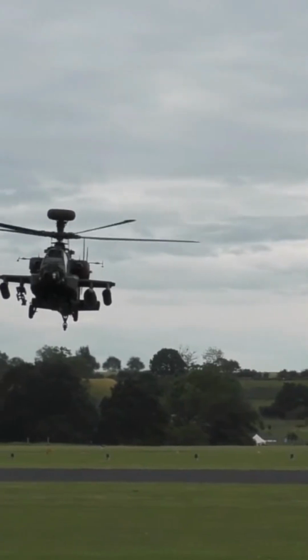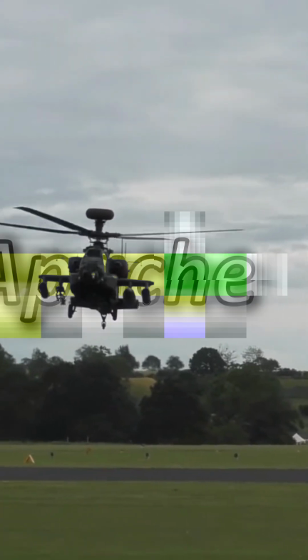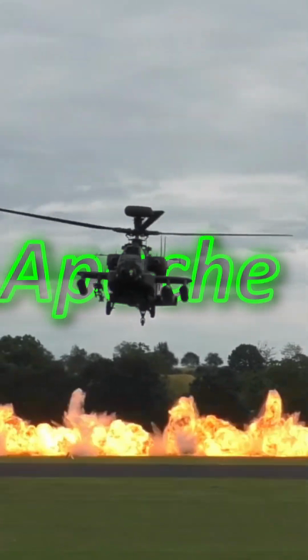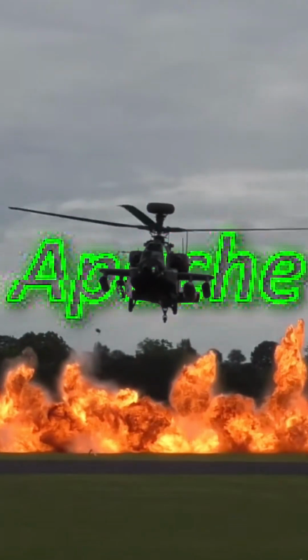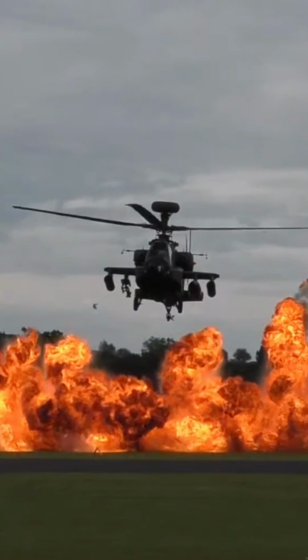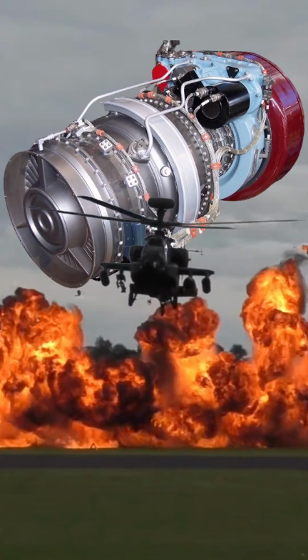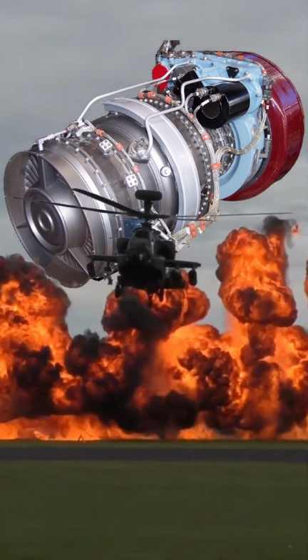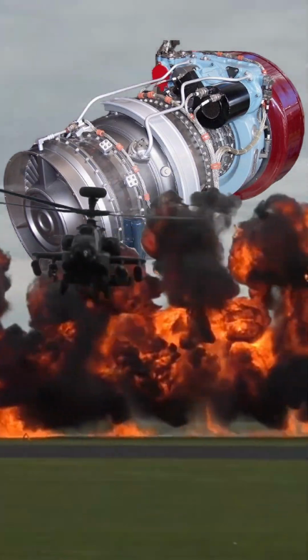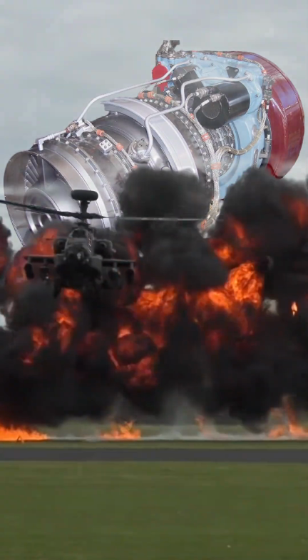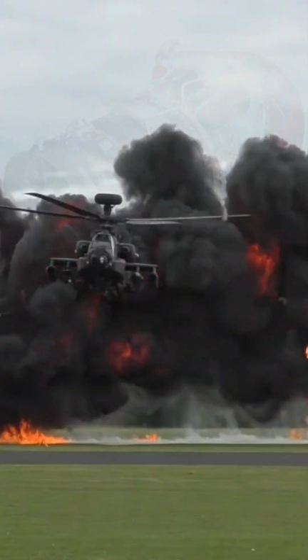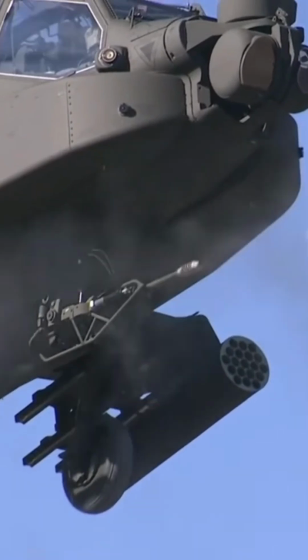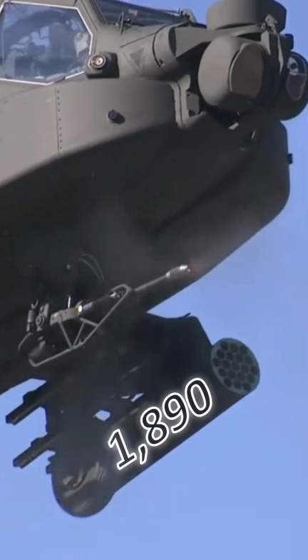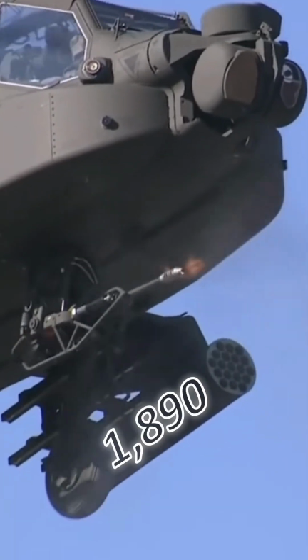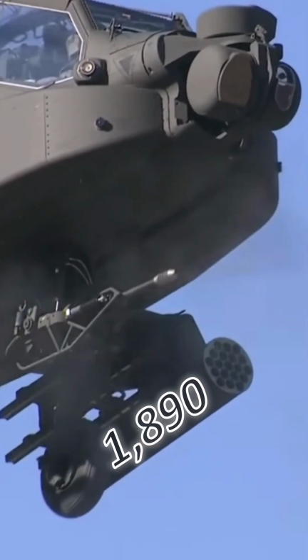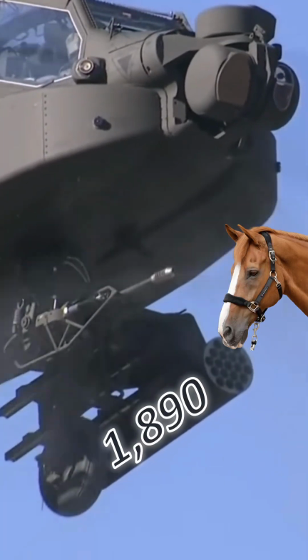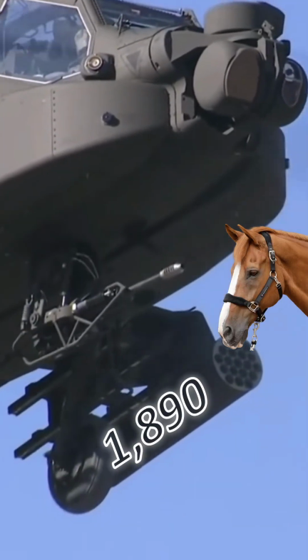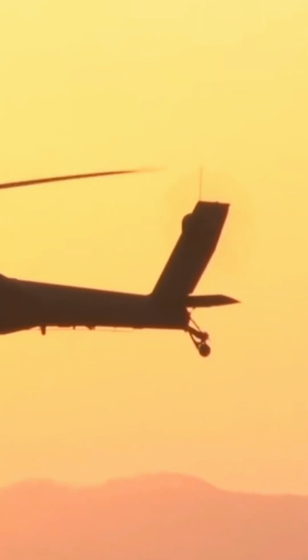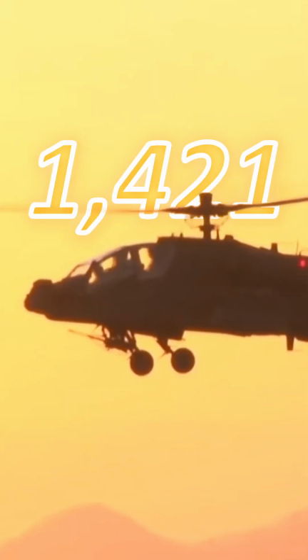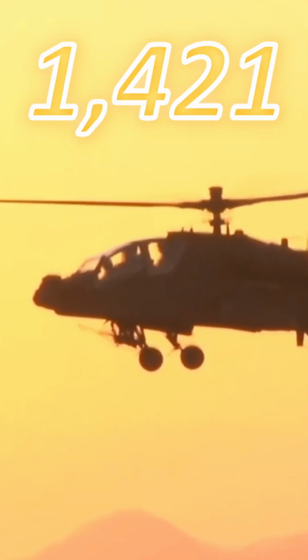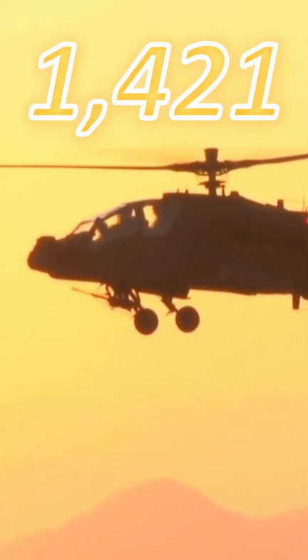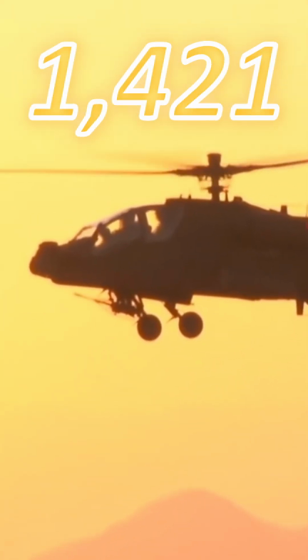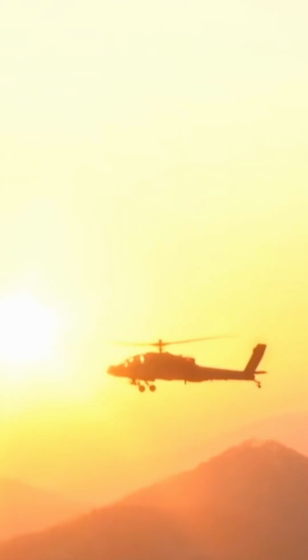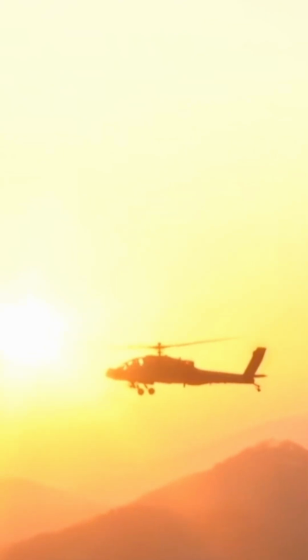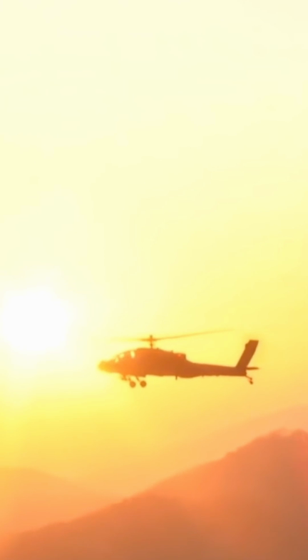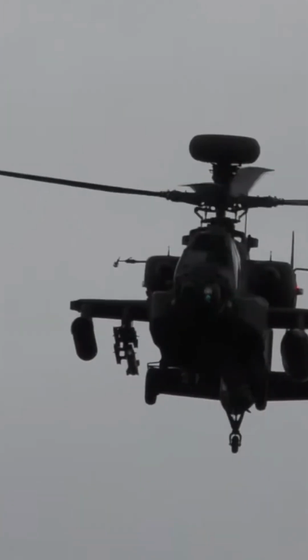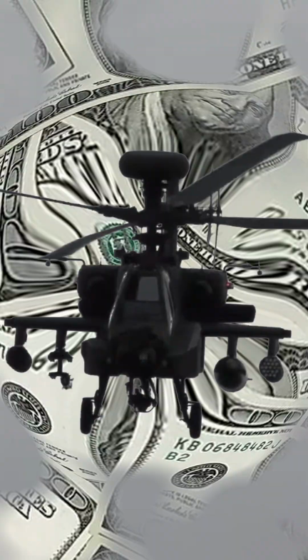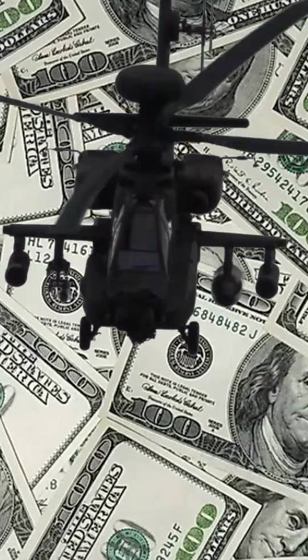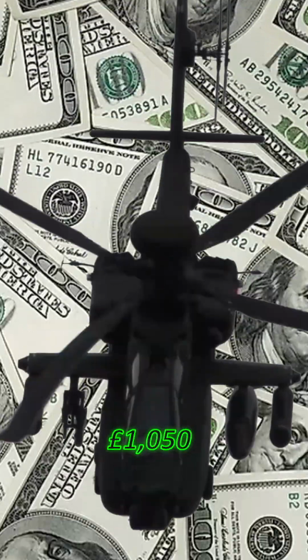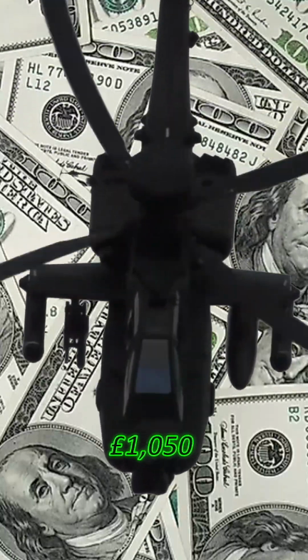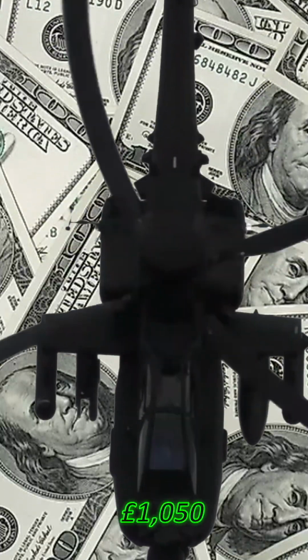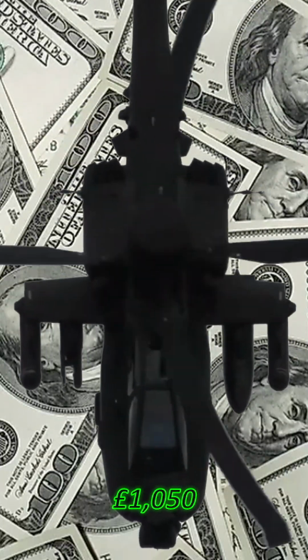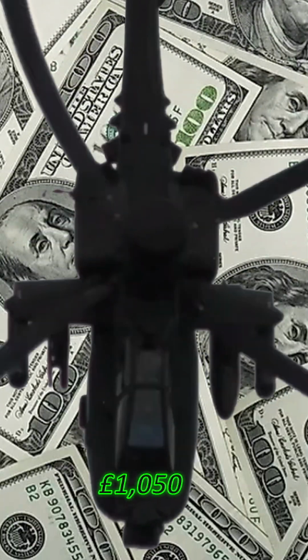Starting with the Apache, it's powered by two Rolls Royce engines generating 1,890 horsepower. It has a 1,421 litre fuel capacity, meaning it will cost you £1,050 to refuel.